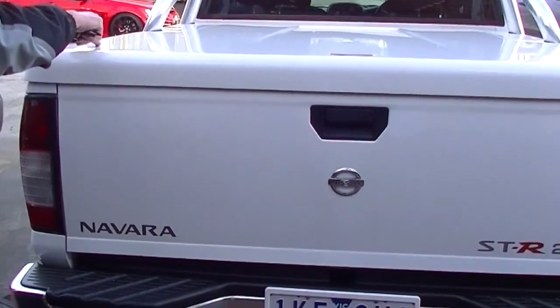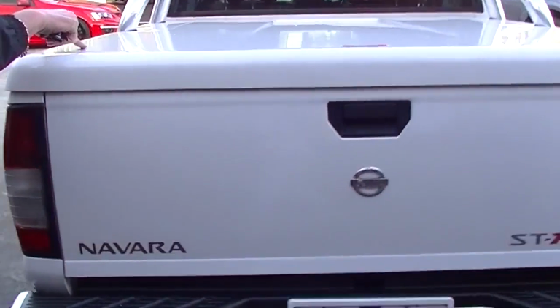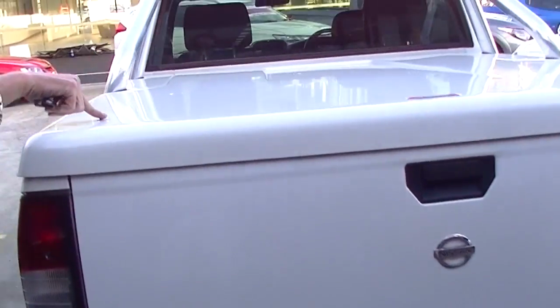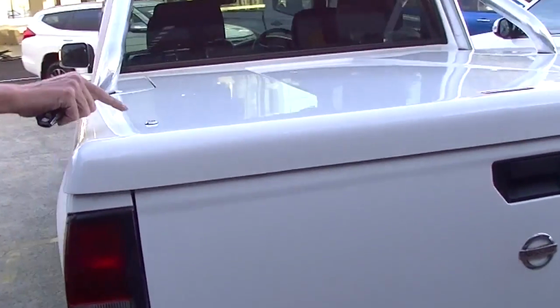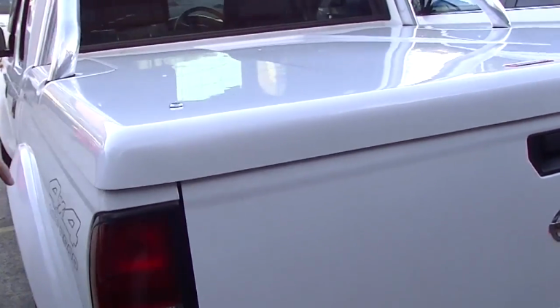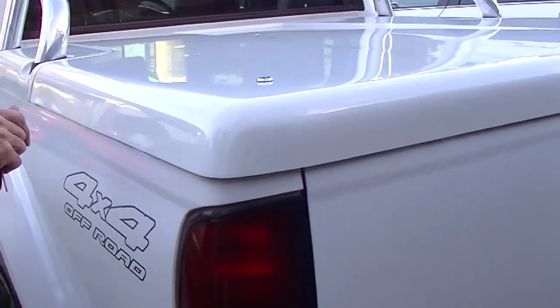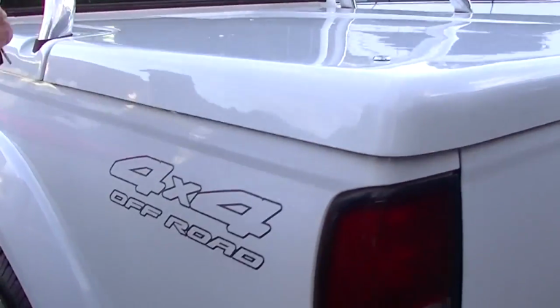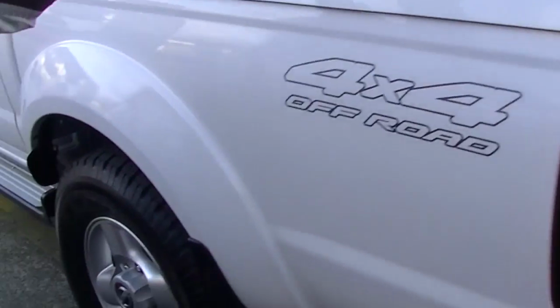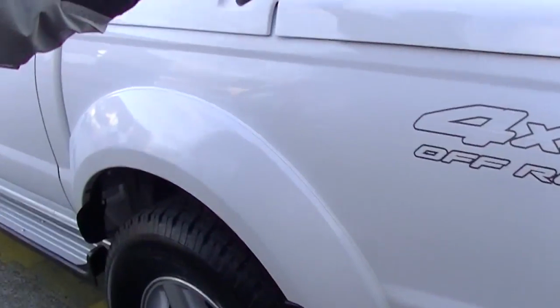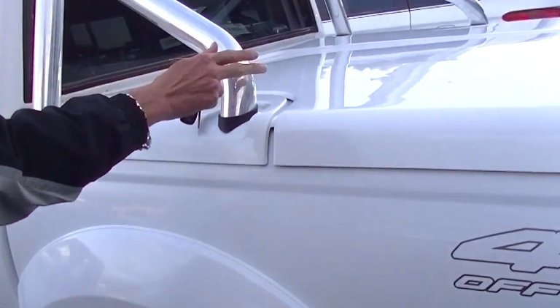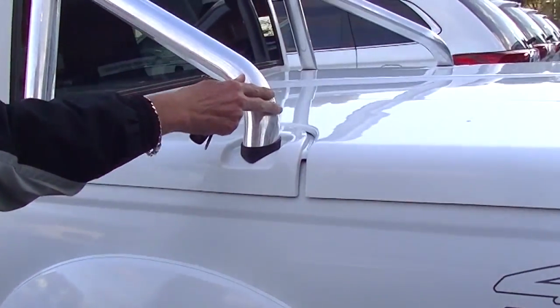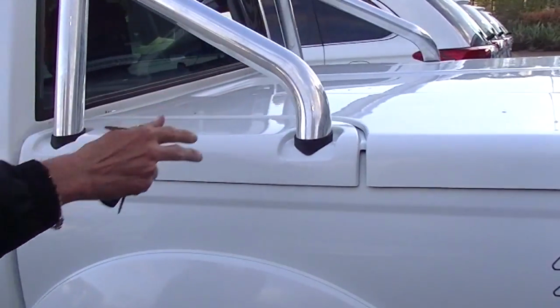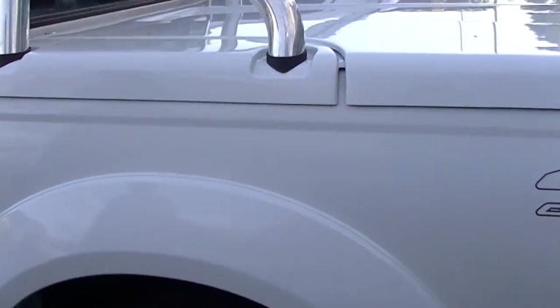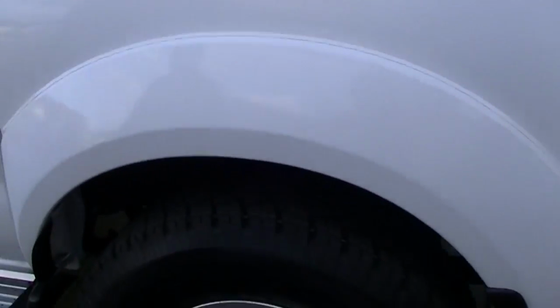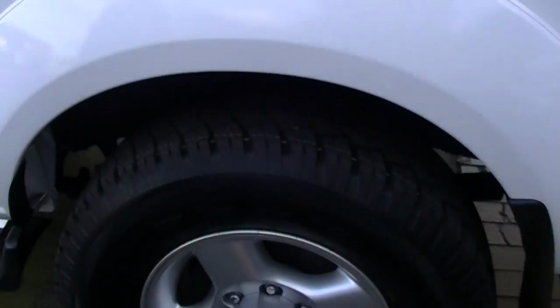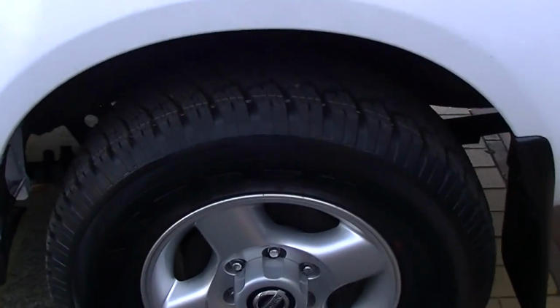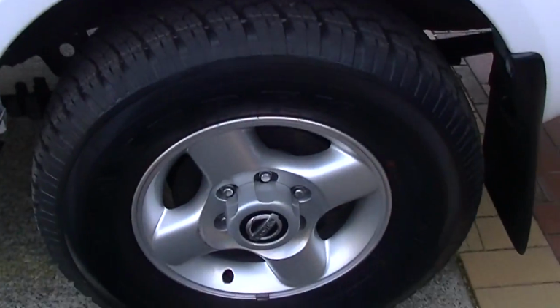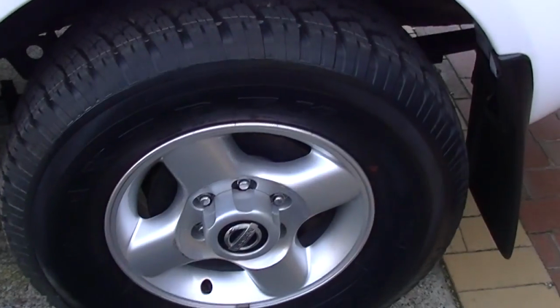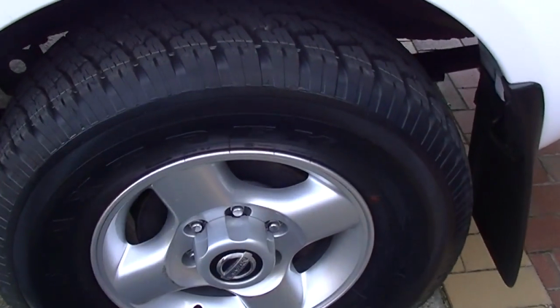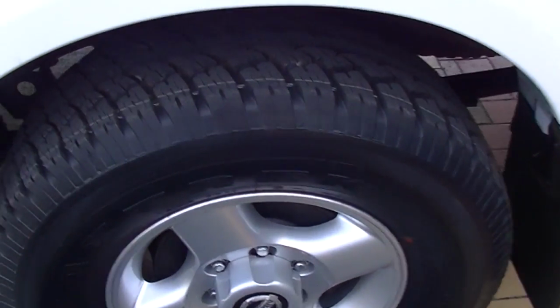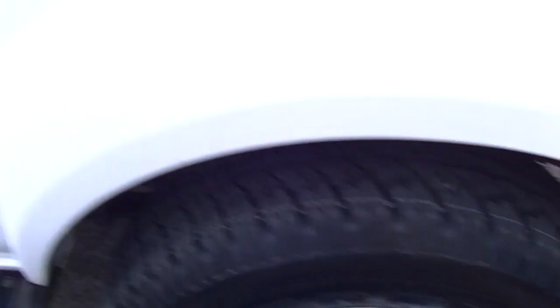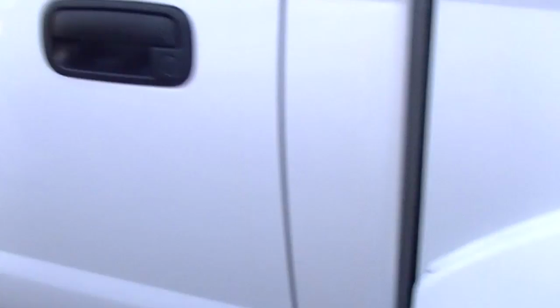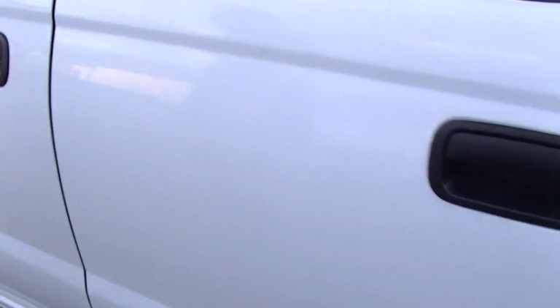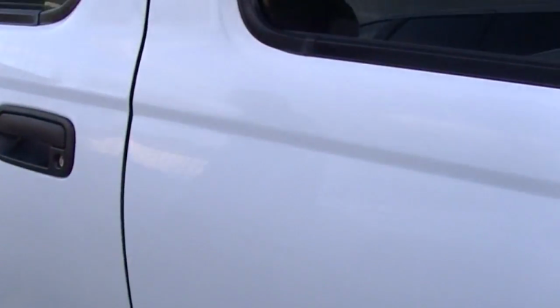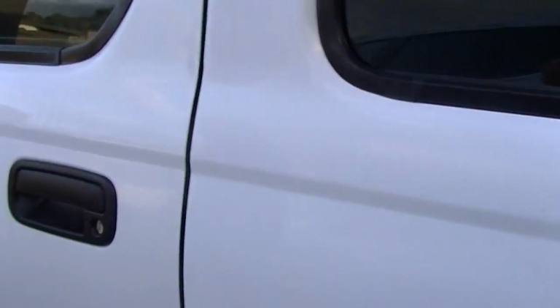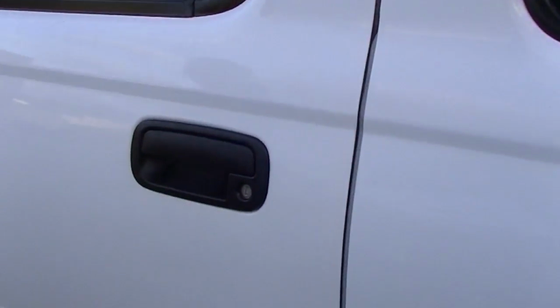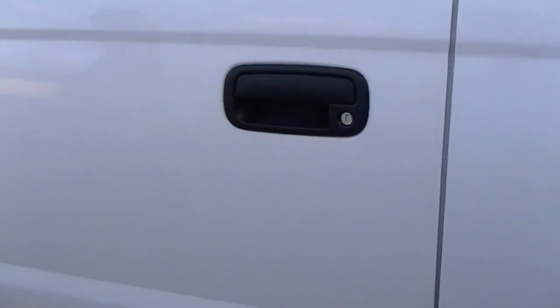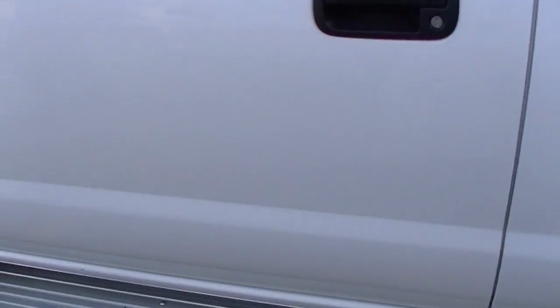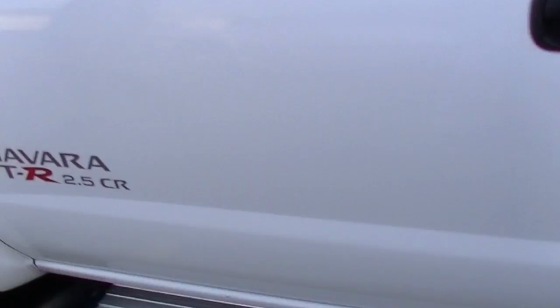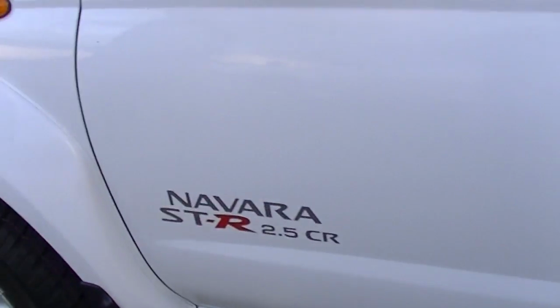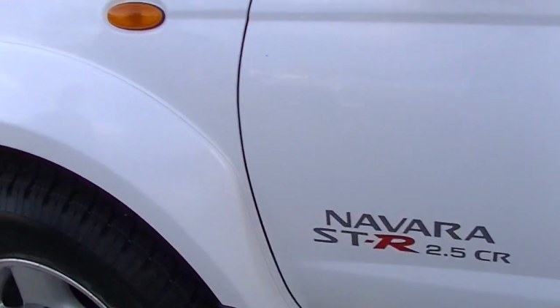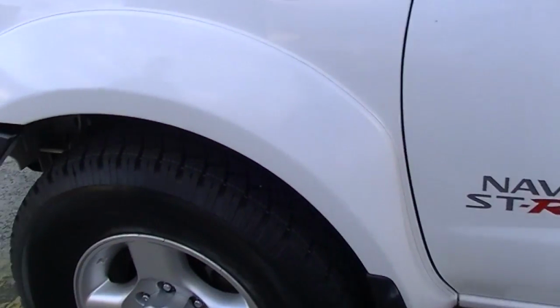Lockable hard lid of course, so that's good security. We've got our sports bars as well. Coming down the passenger side of the car, same deal with the left-hand rear alloy wheel and the front one — not a scratch on them.